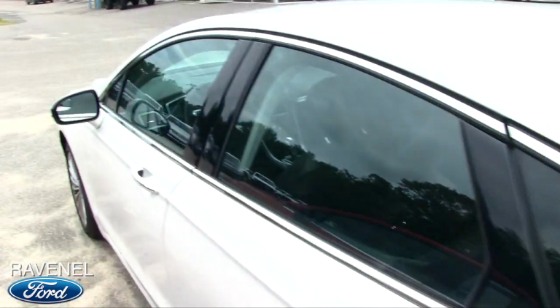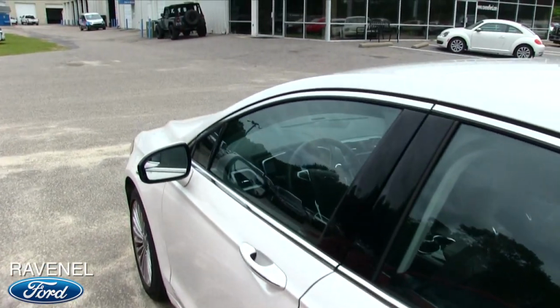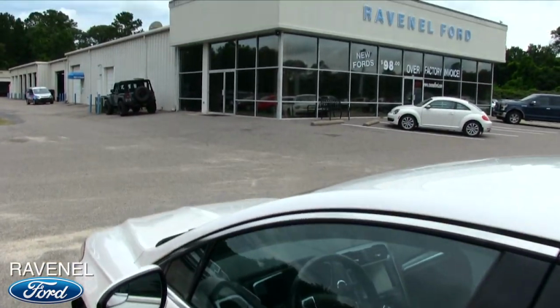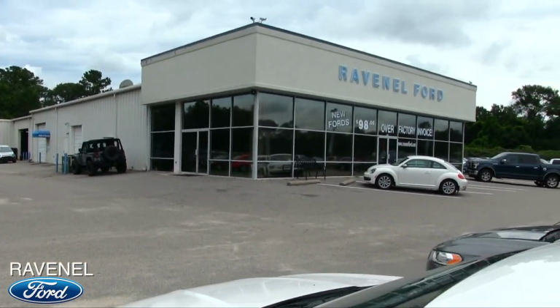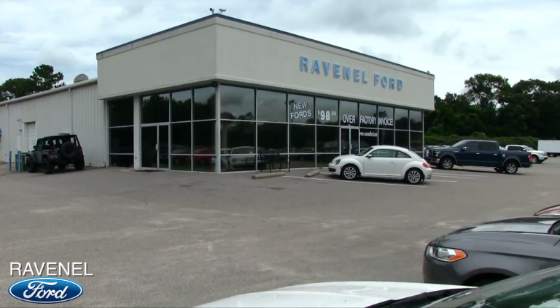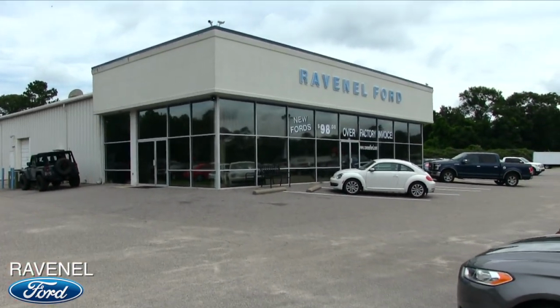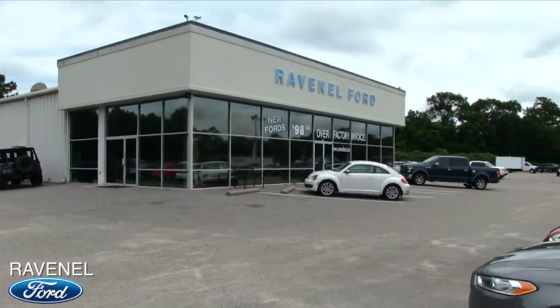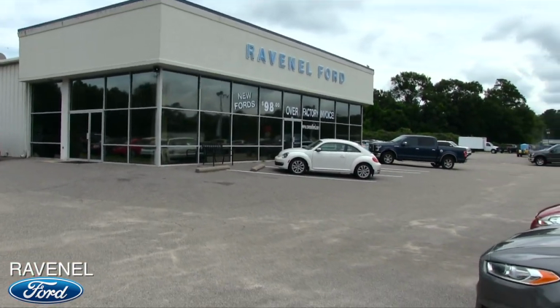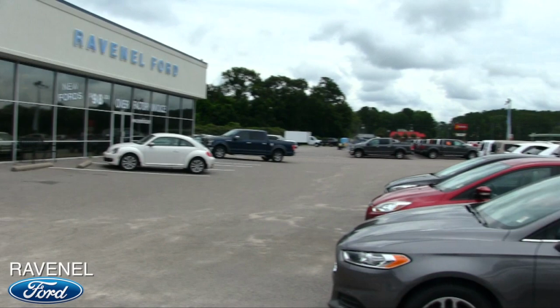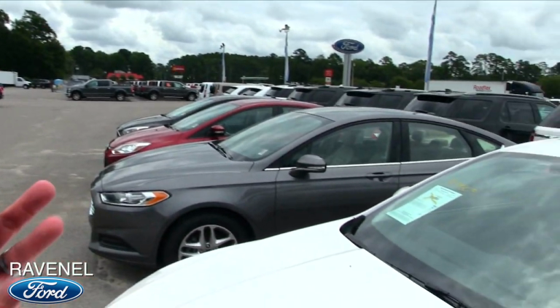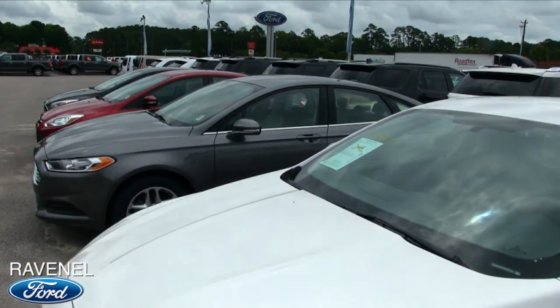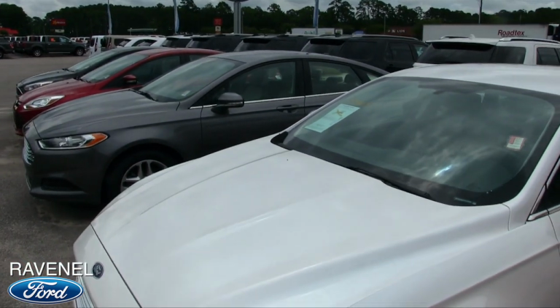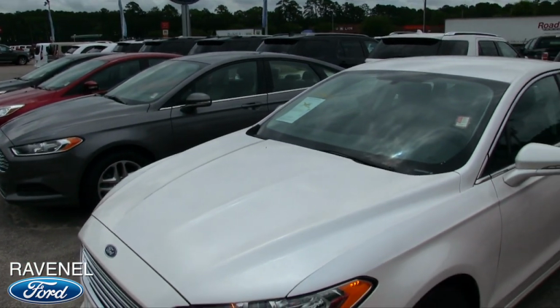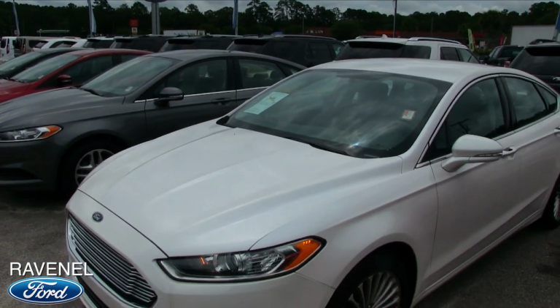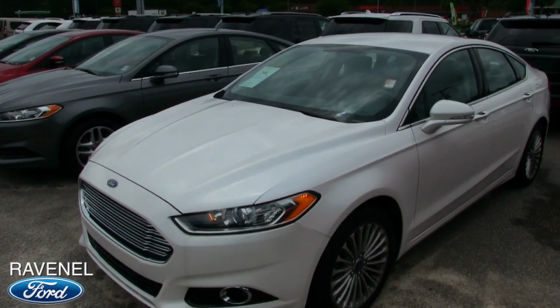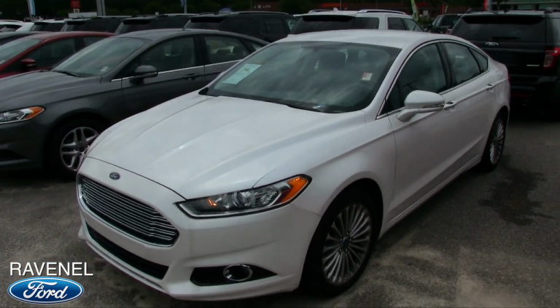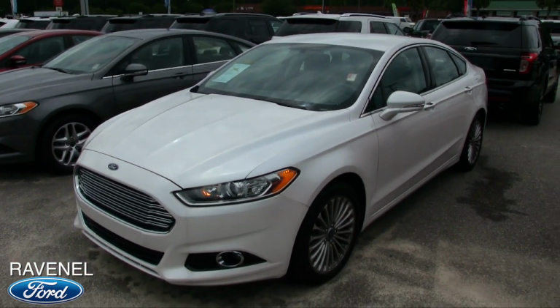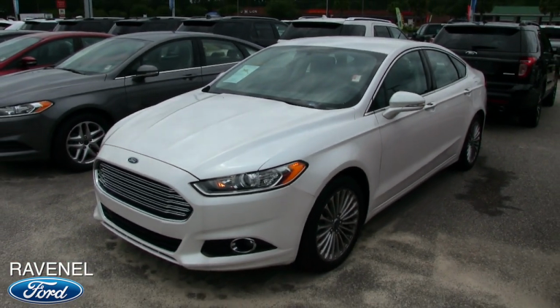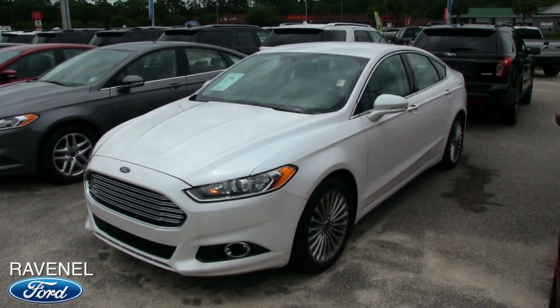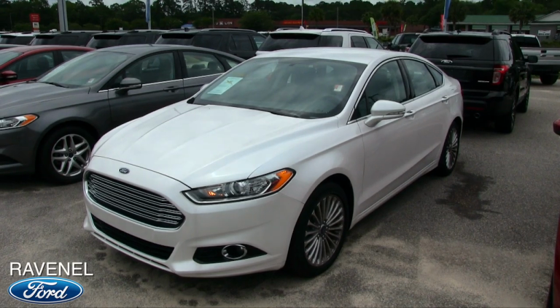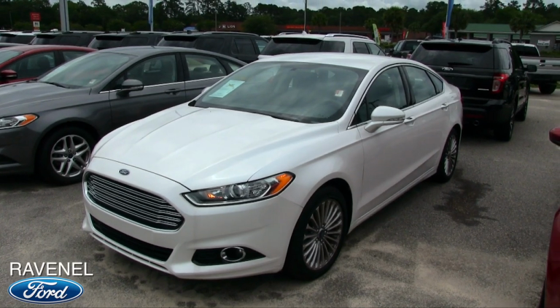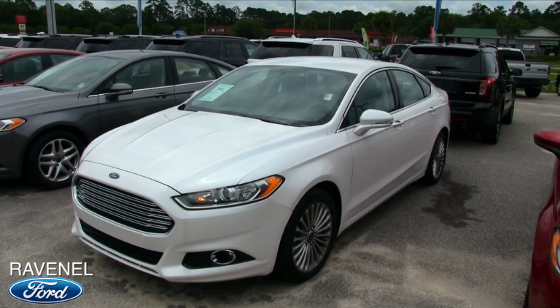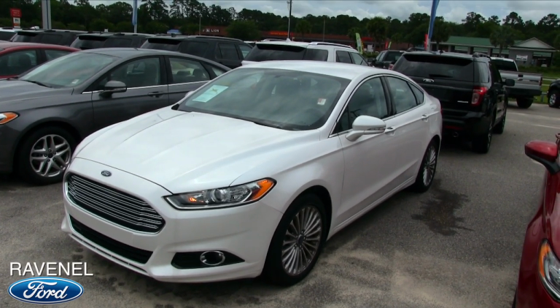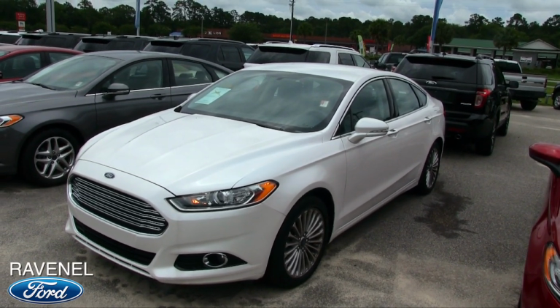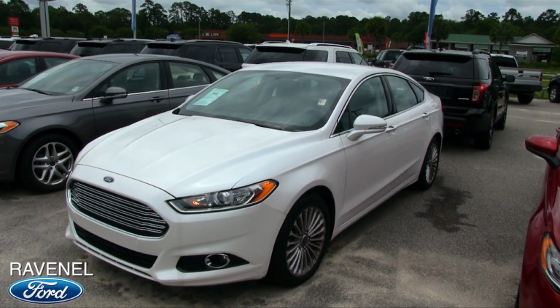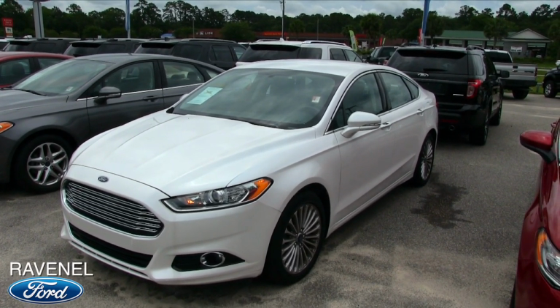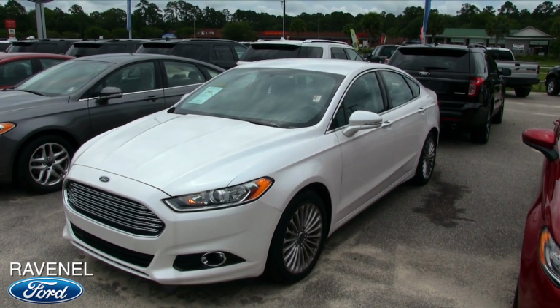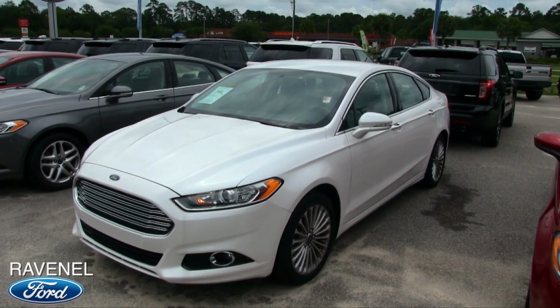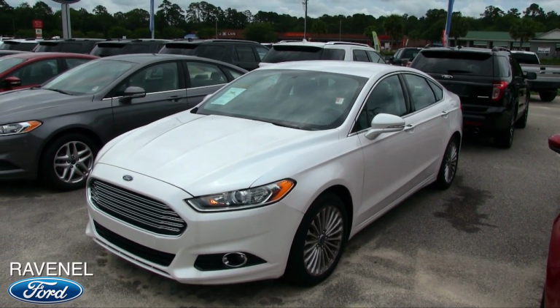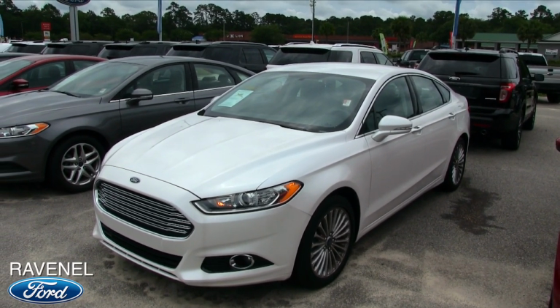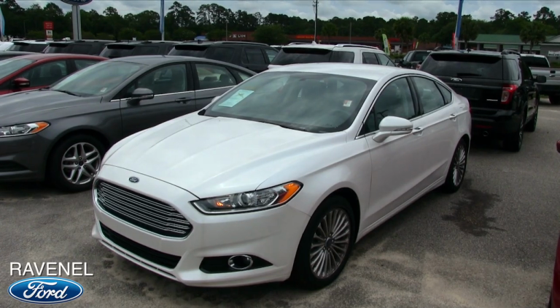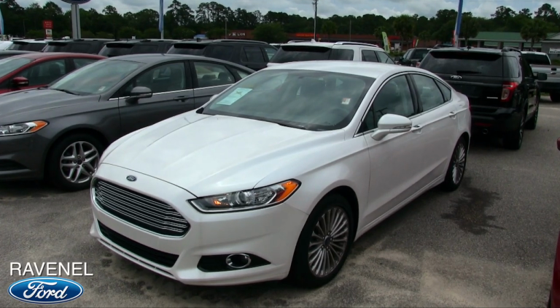Not a bad car. At Ravenel Ford, all new Fords are $98 over invoice, all vehicles — no dealer admin fees, no doc fees. Just good old car buying at Ravenel Ford. Thanks for watching the video. Subscribe on YouTube today to see vehicles for sale in the Carolinas every day of the week. We'll see you then.